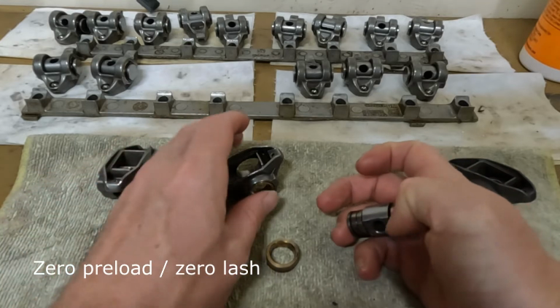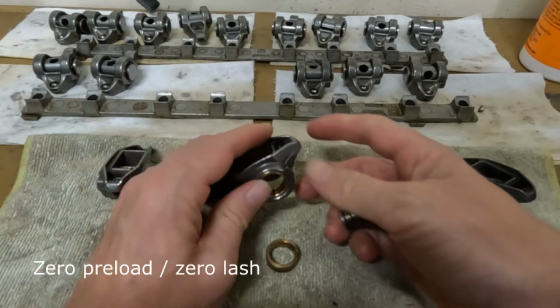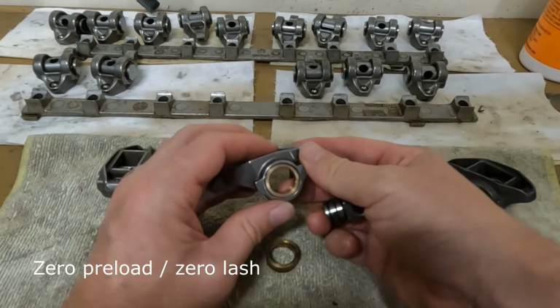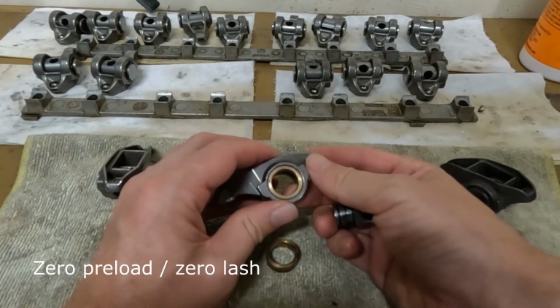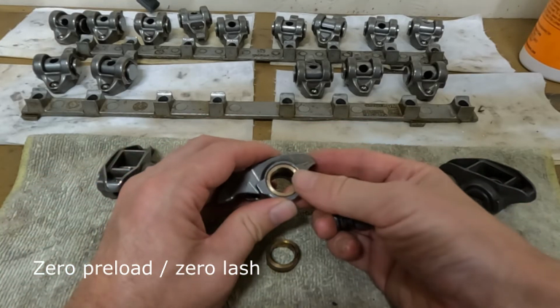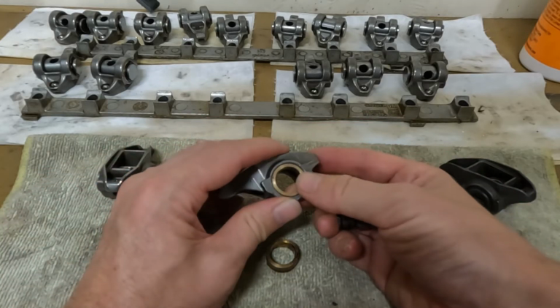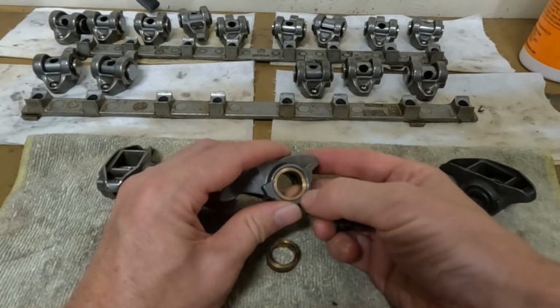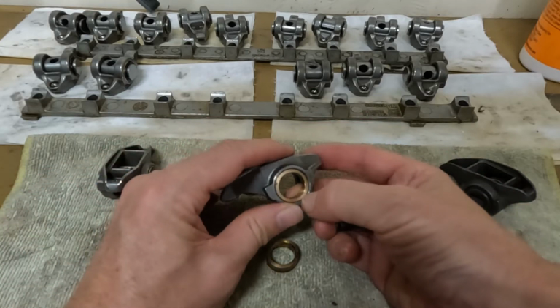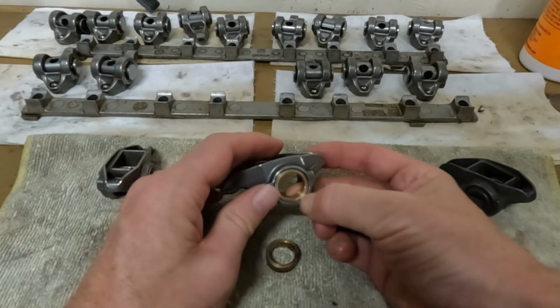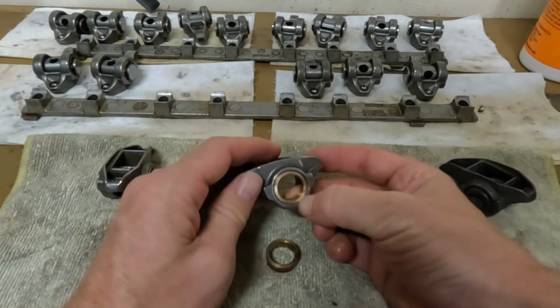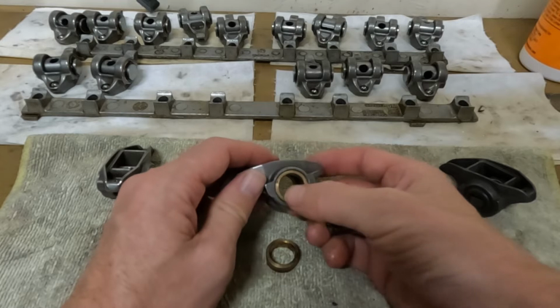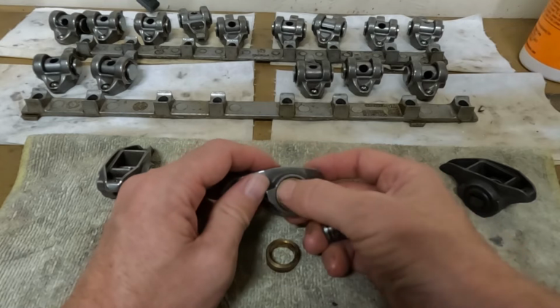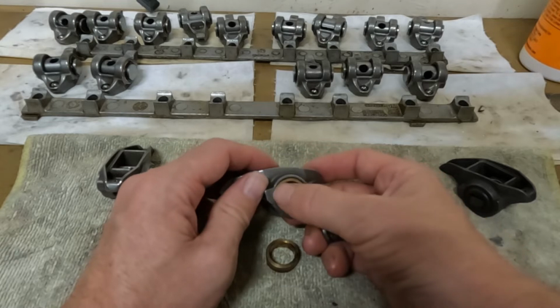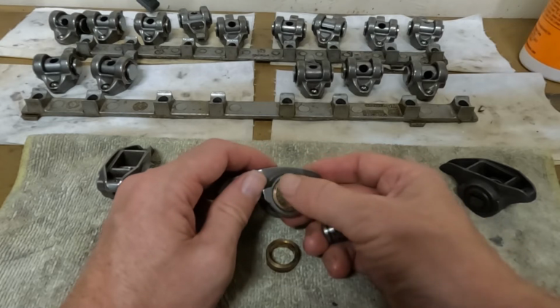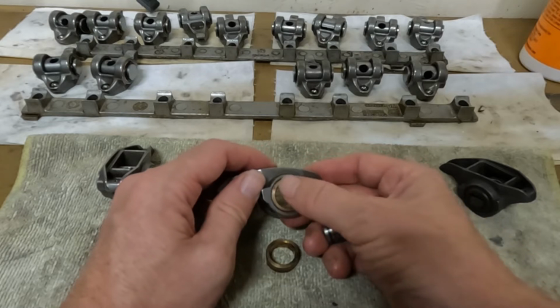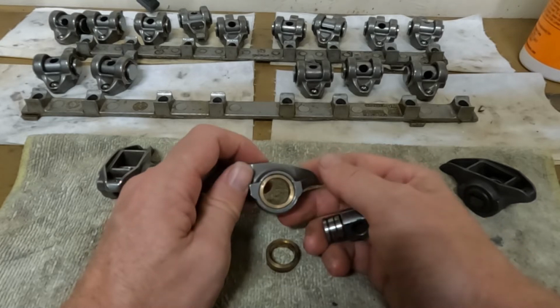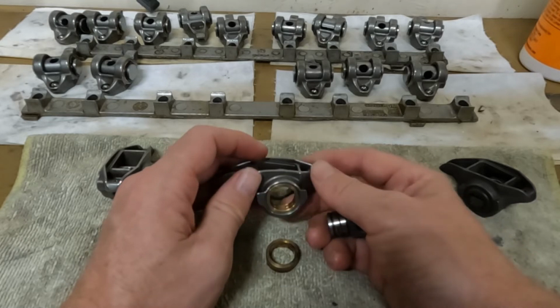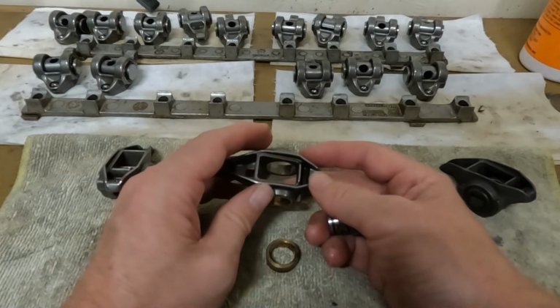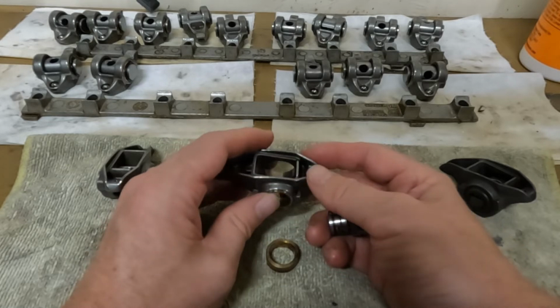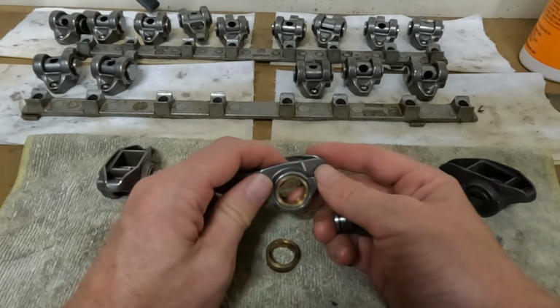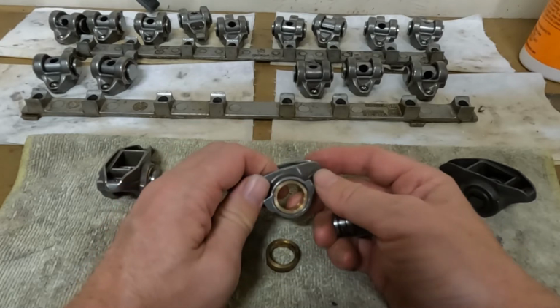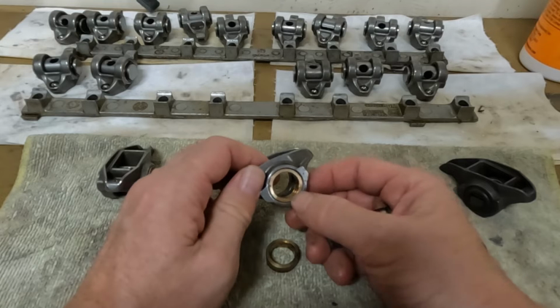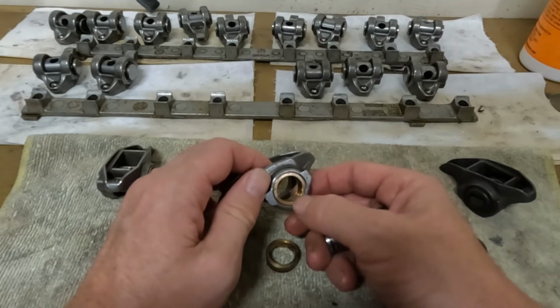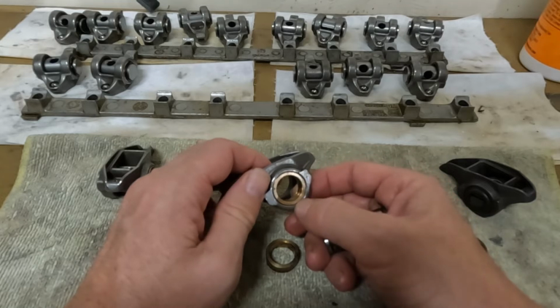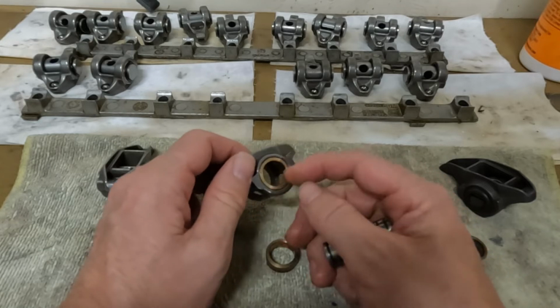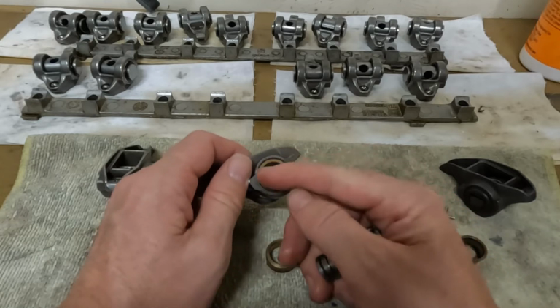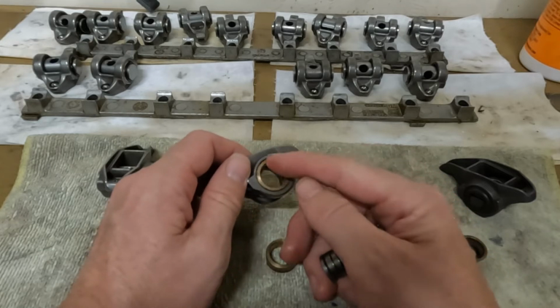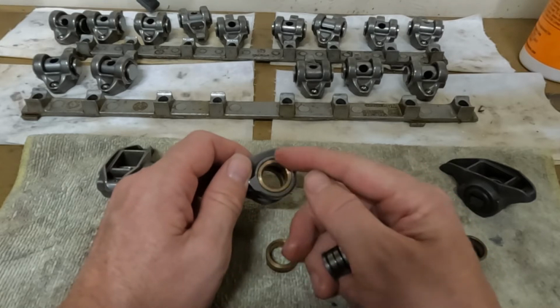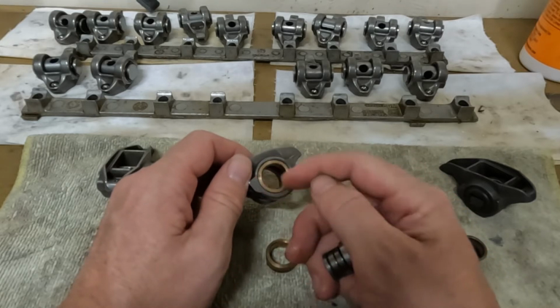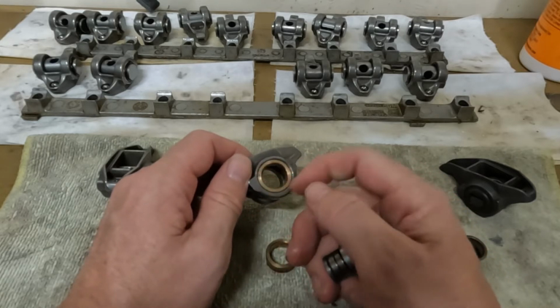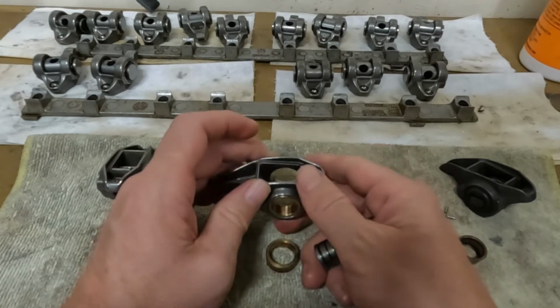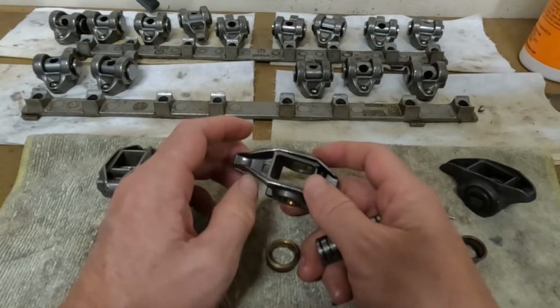They make better trunnion kits as well that will last a bit longer — 50,000 miles, maybe longer. However, they're a perishable item where you do need to replace these bronze bushings every now and again.